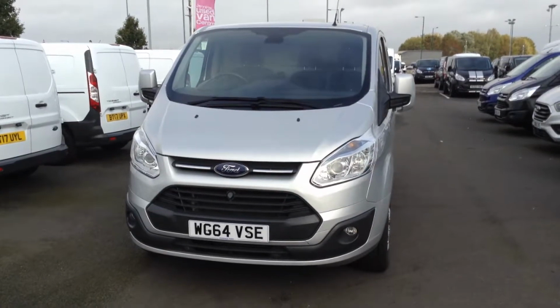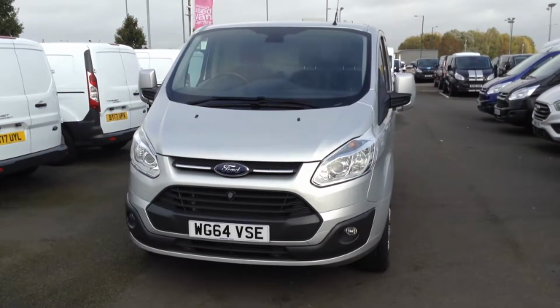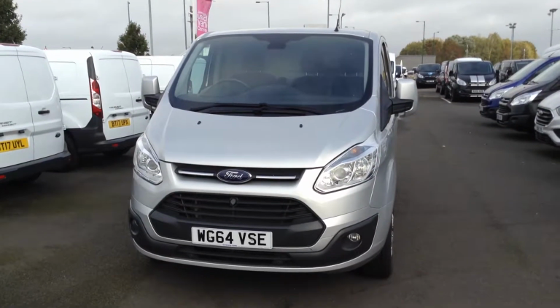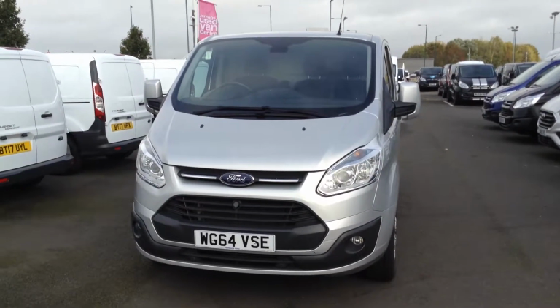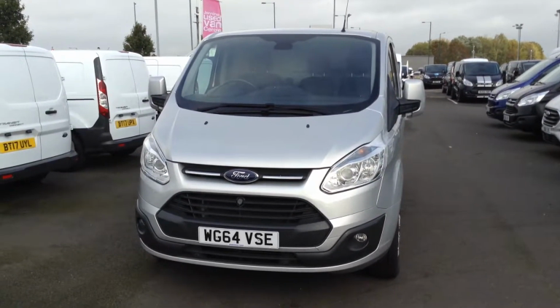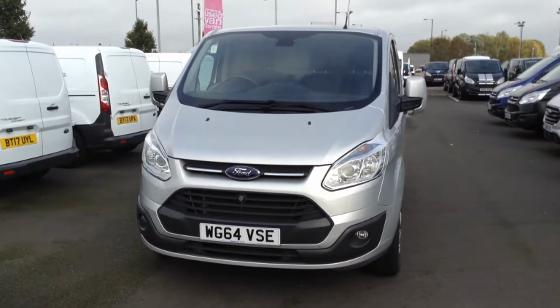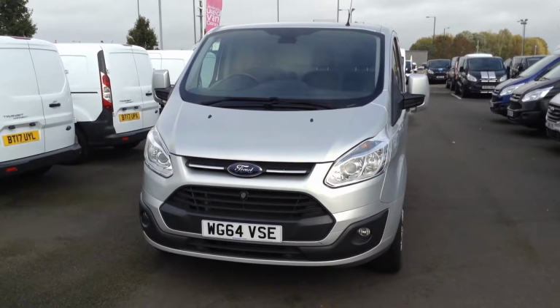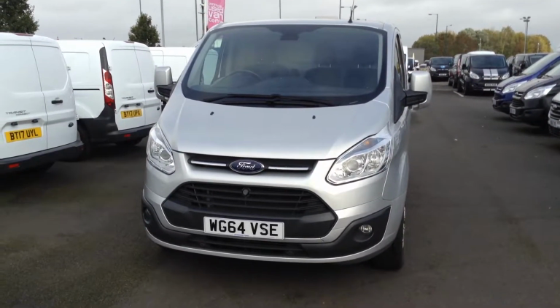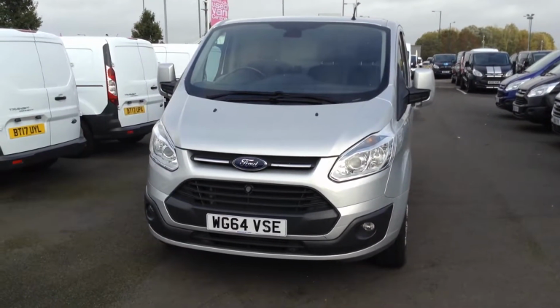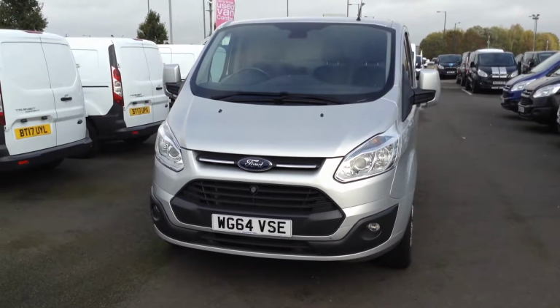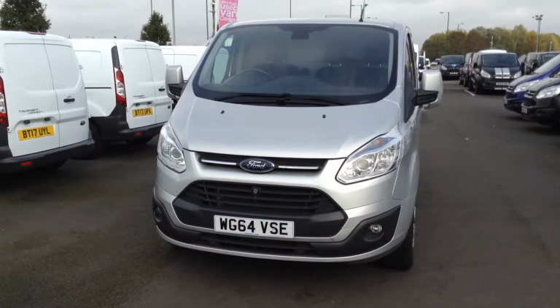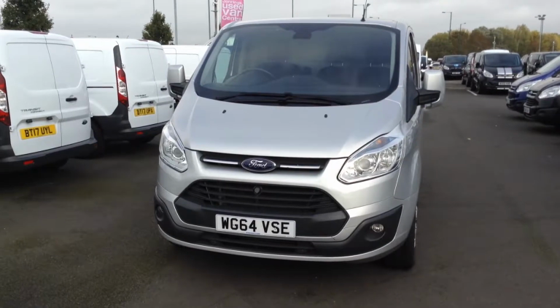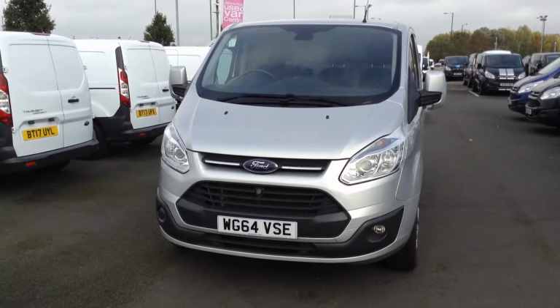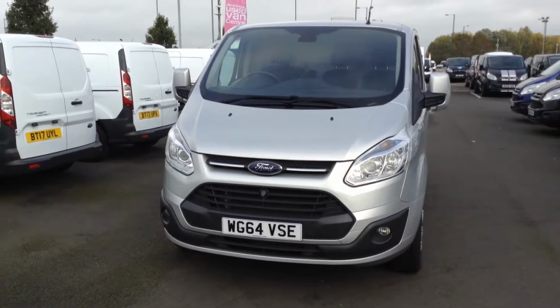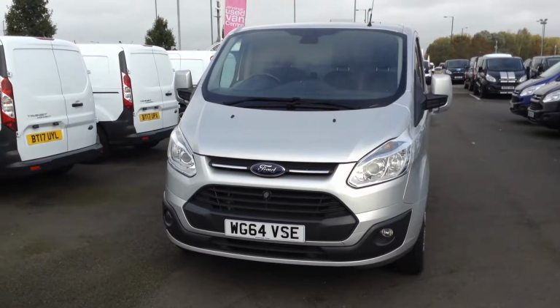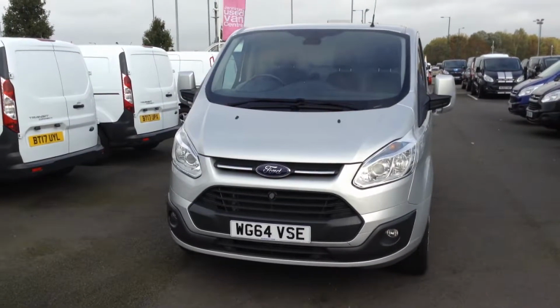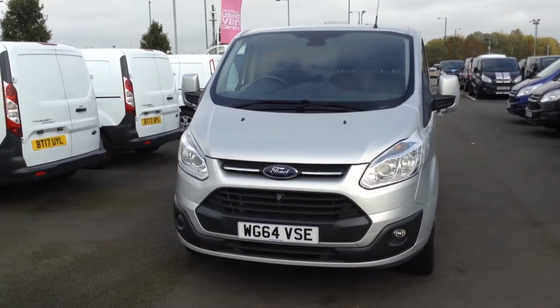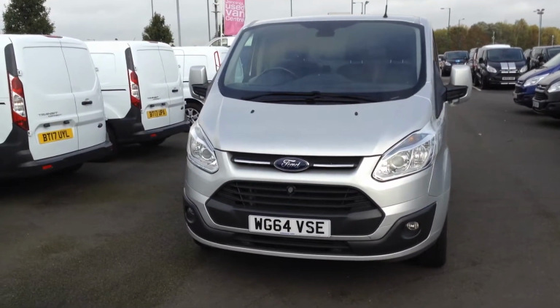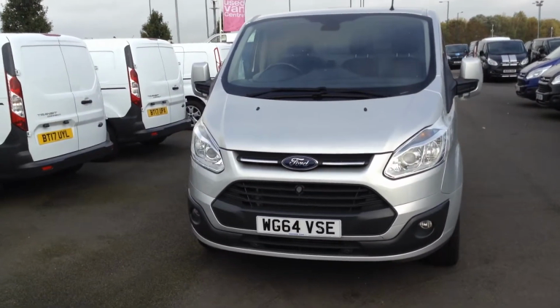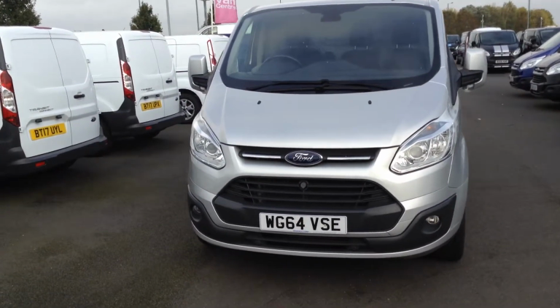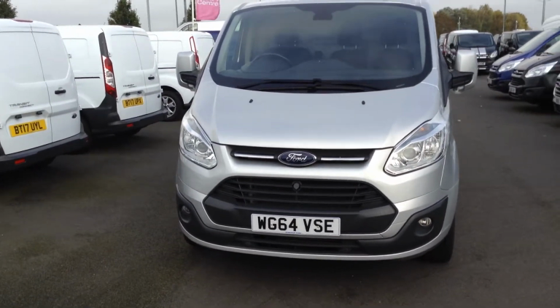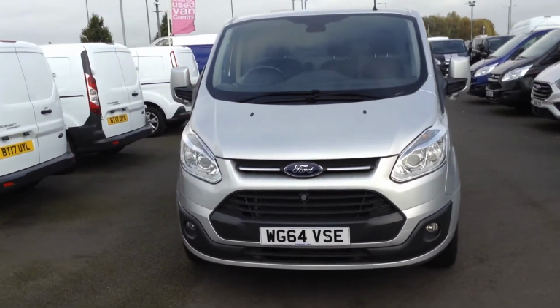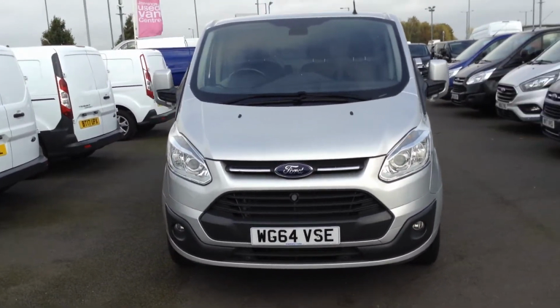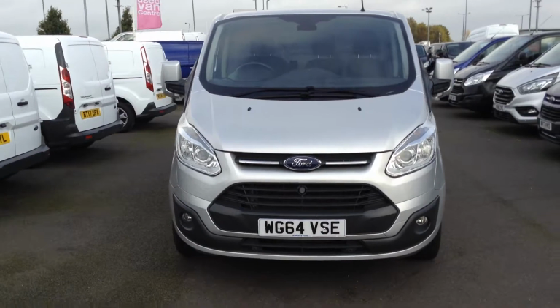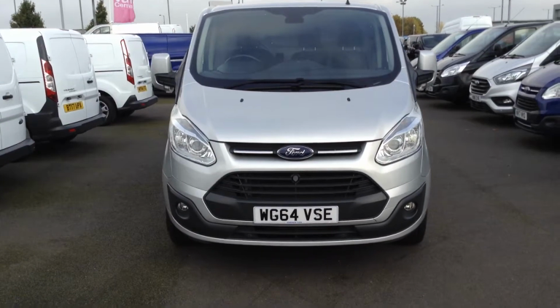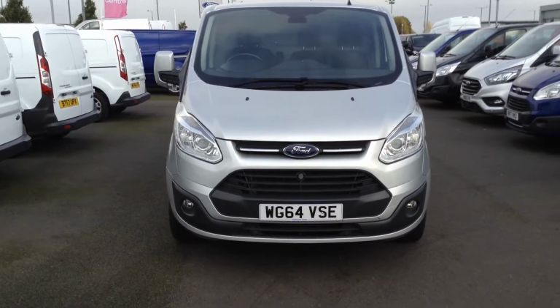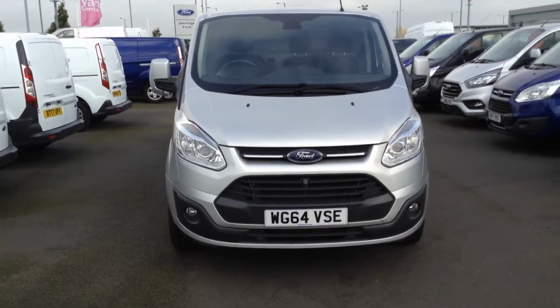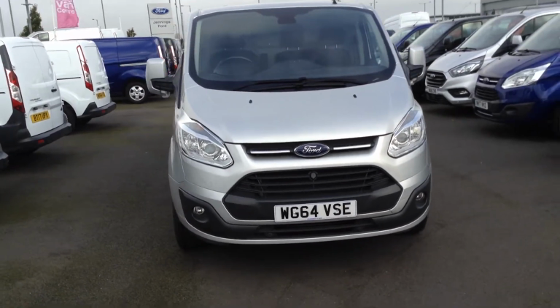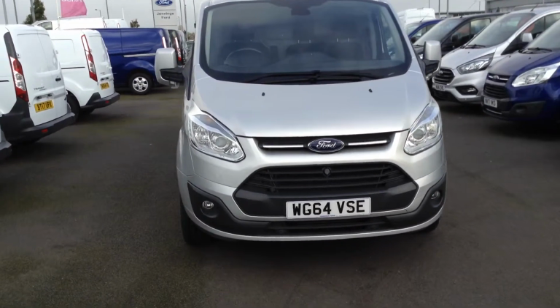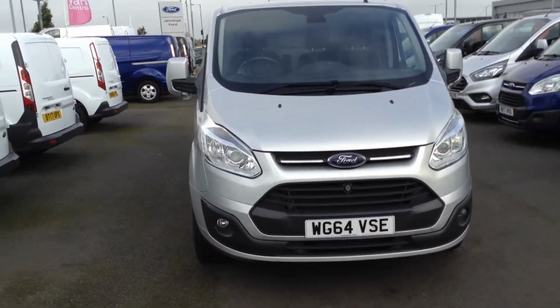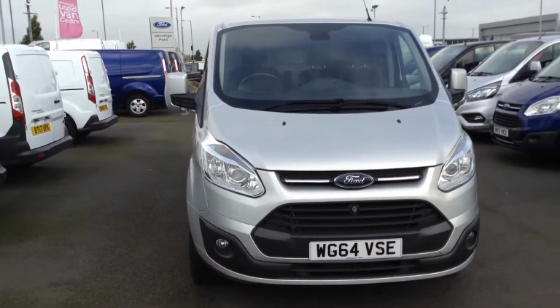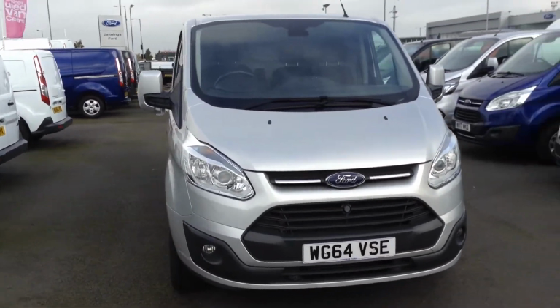Welcome to Jennings, now part of the Lookers family. Today's presentation is the 64 plate L2 Transit Custom Limited 2.2 TDCi 125 PS in Moondust Silver.